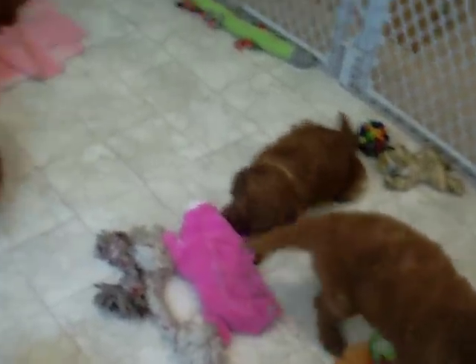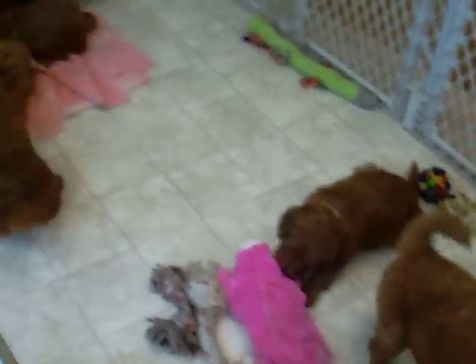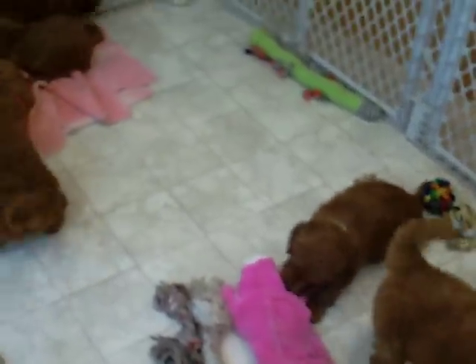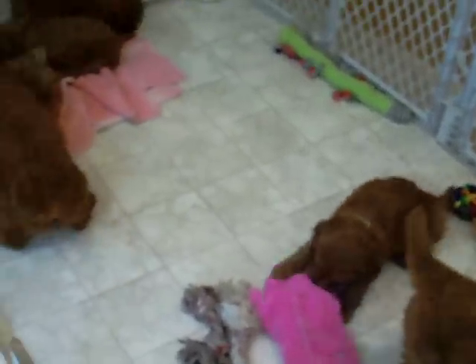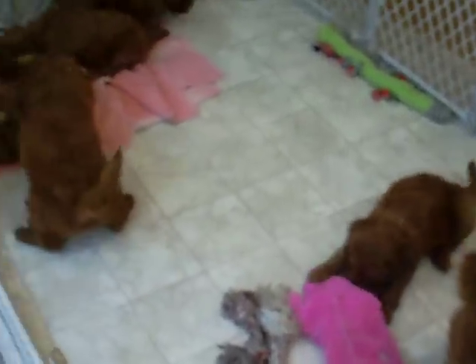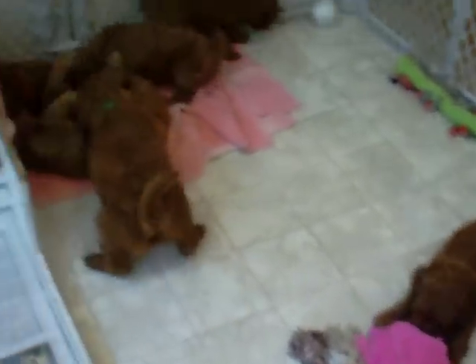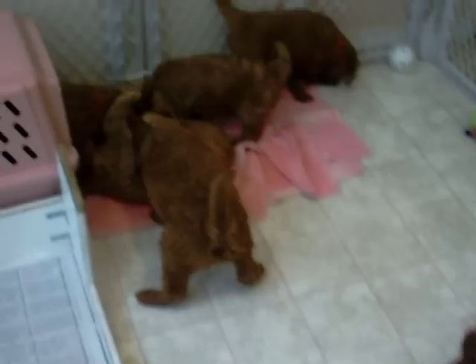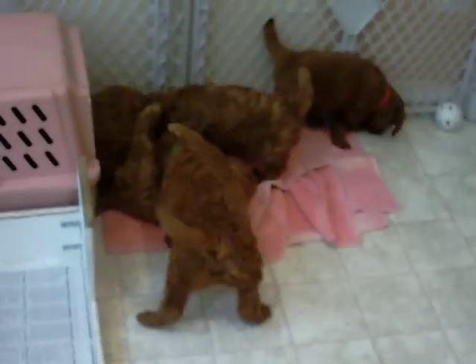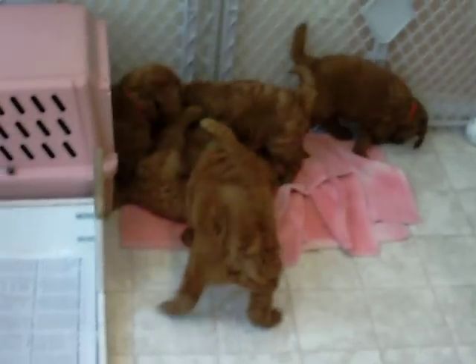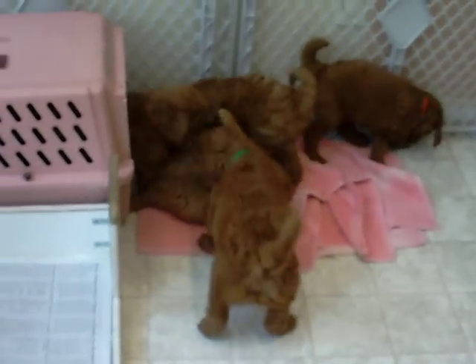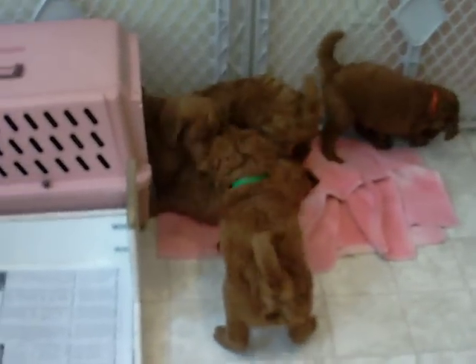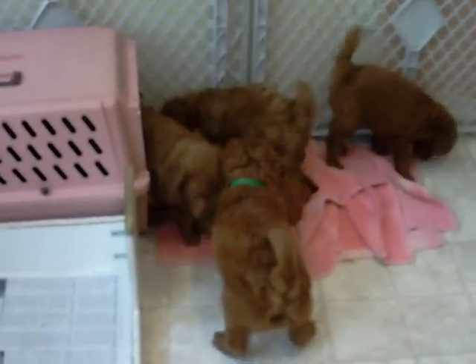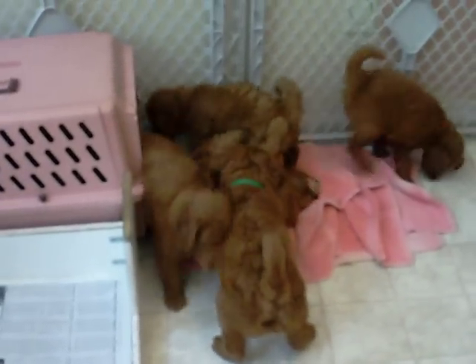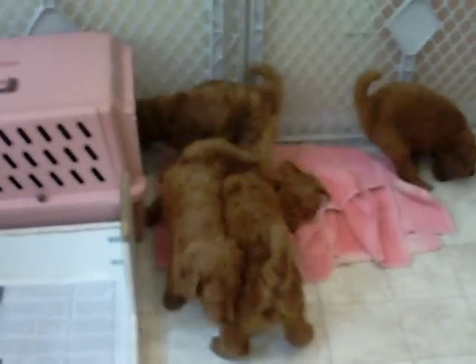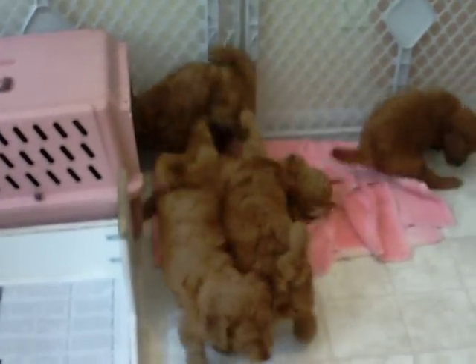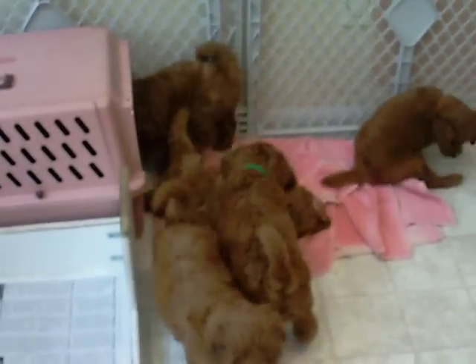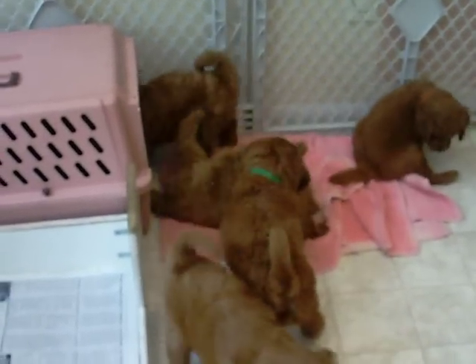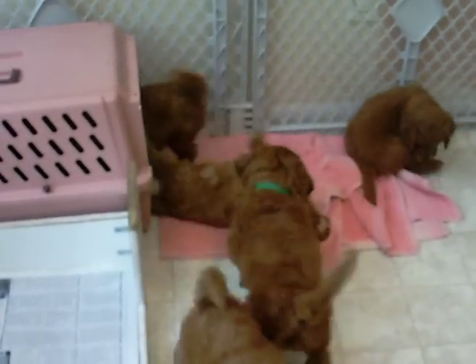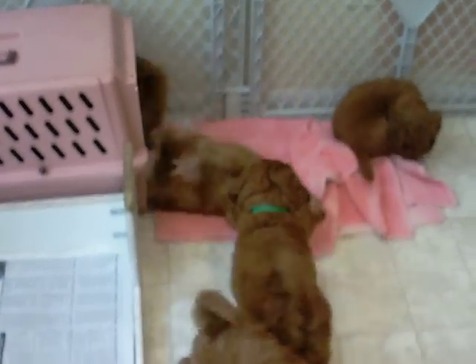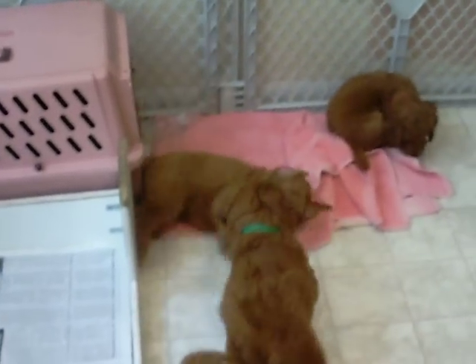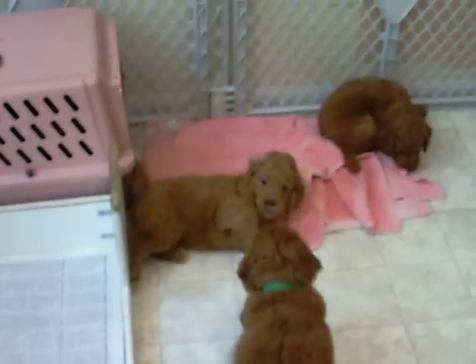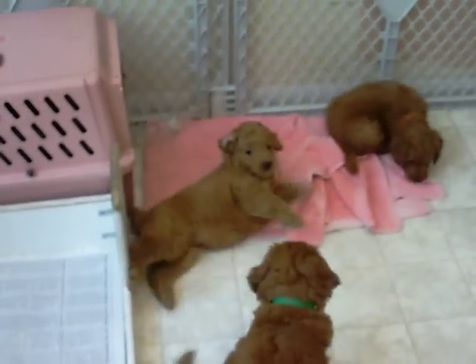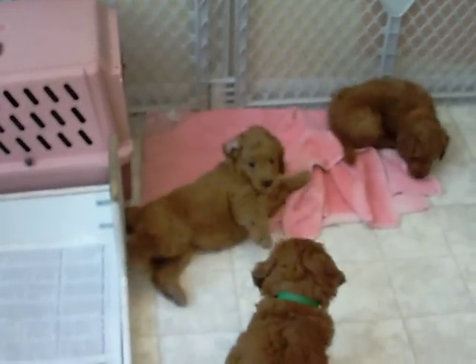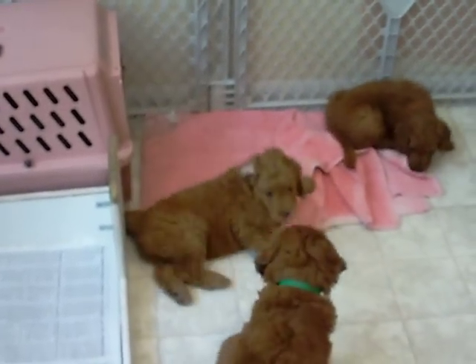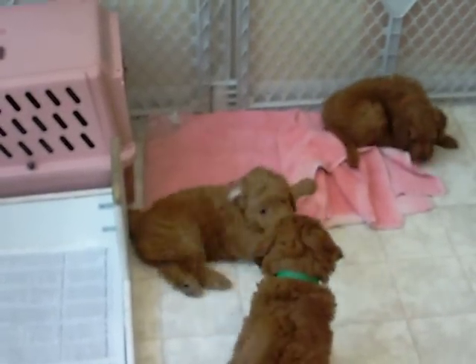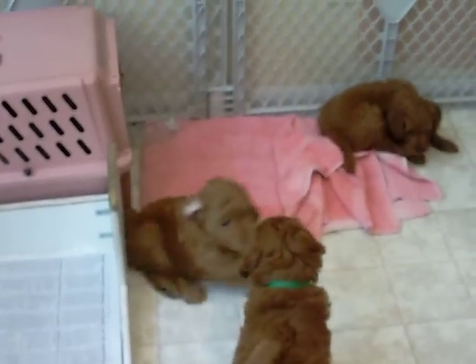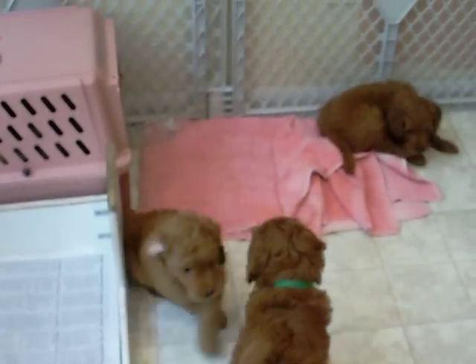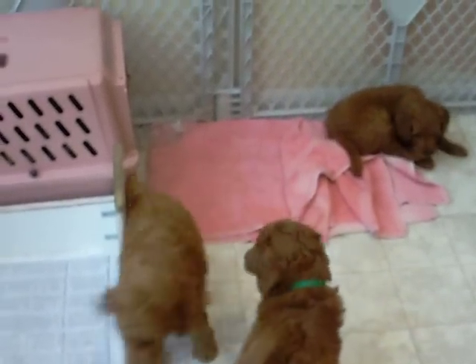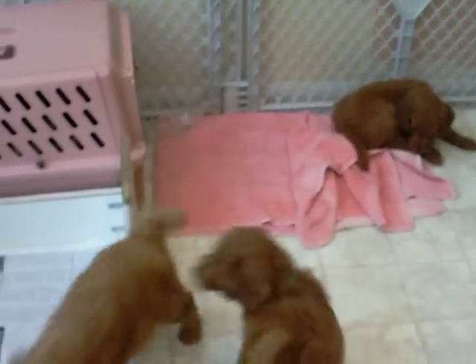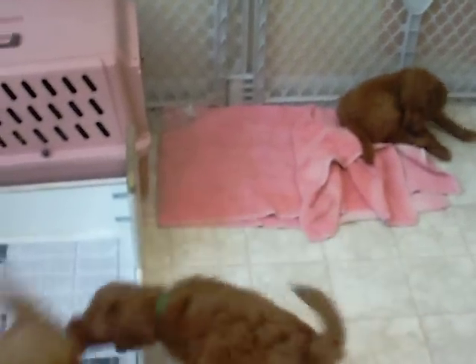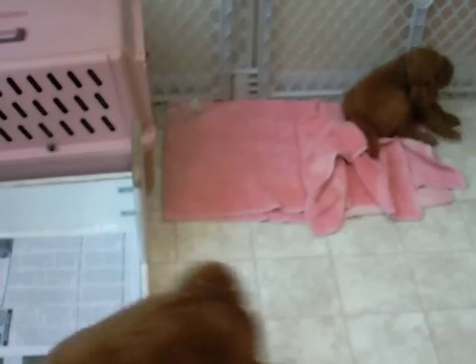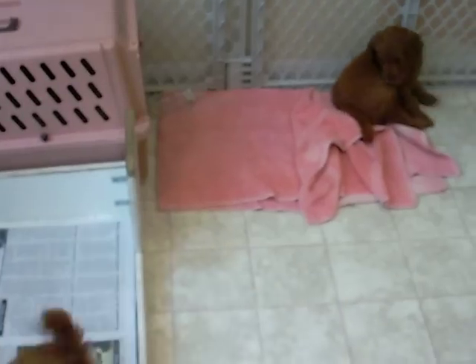They're good puppies. Nice. Normal activity. No one is shy. No one is over alpha.